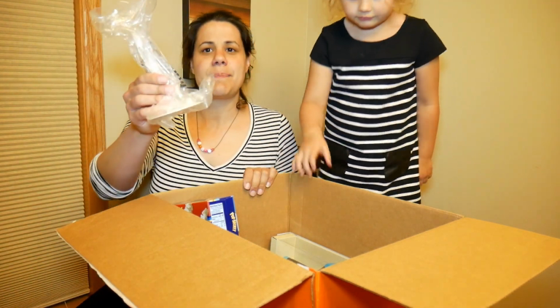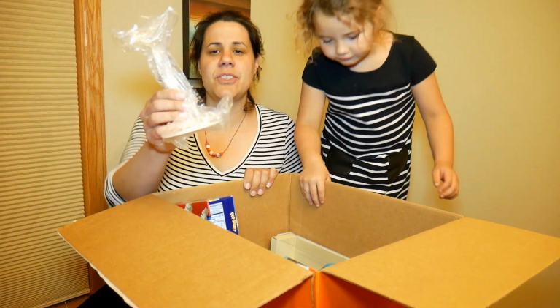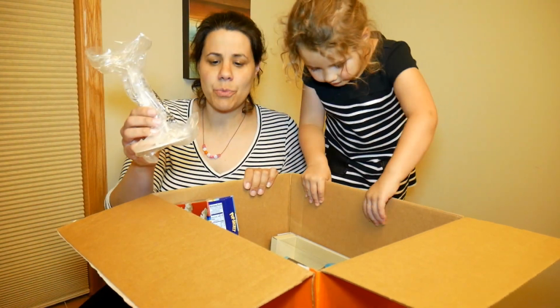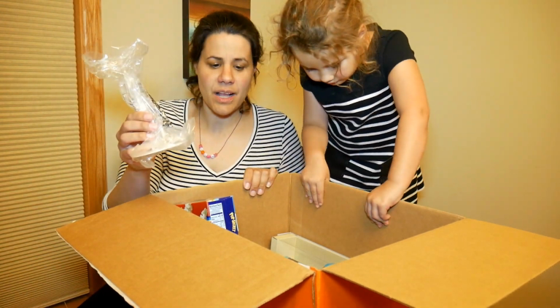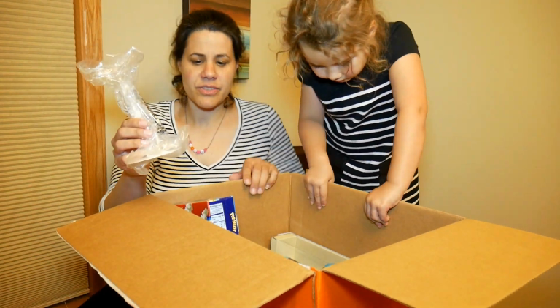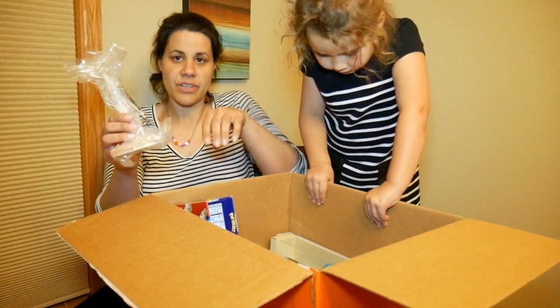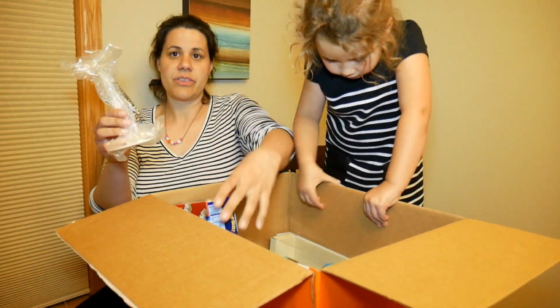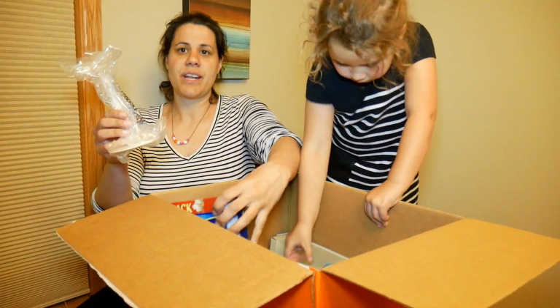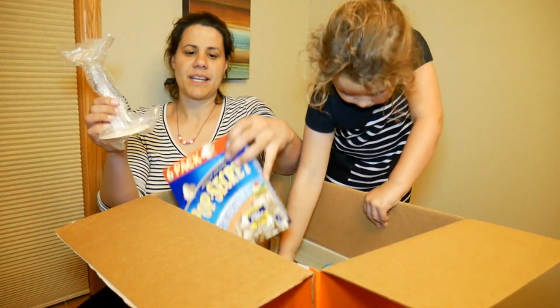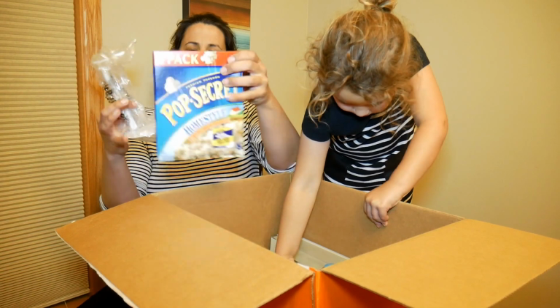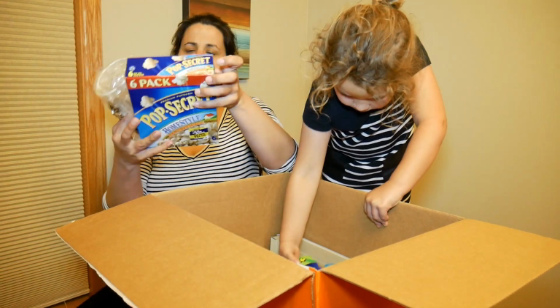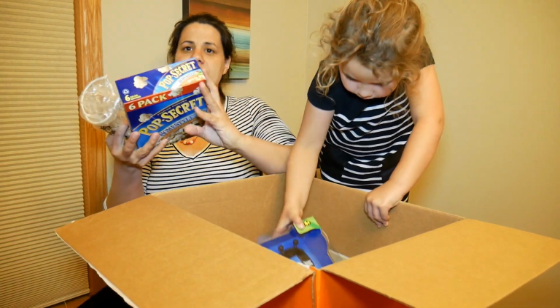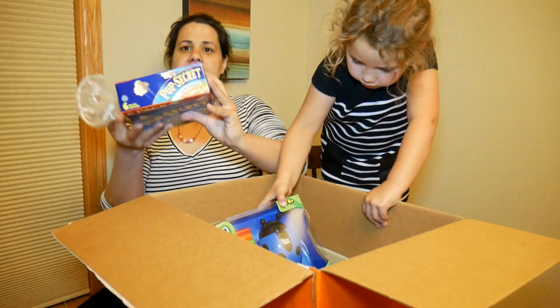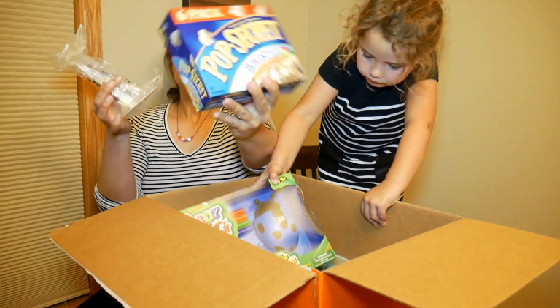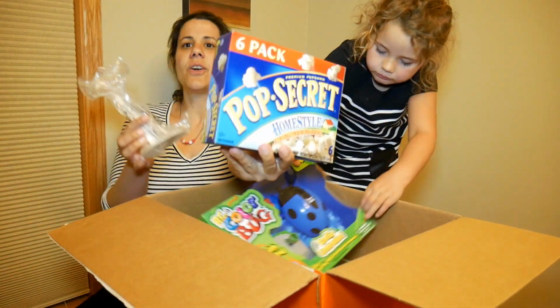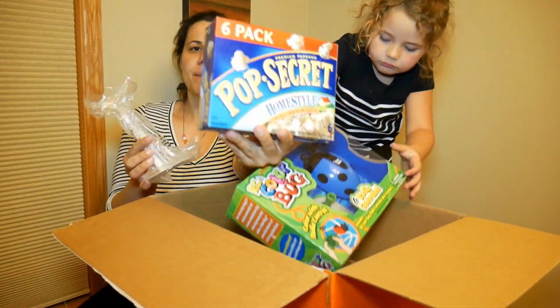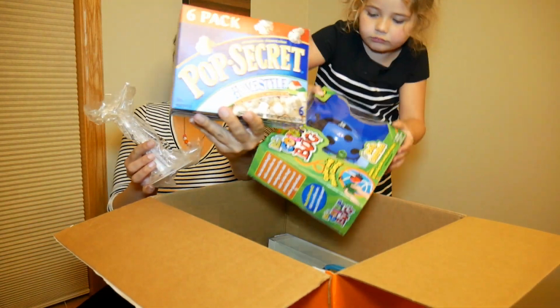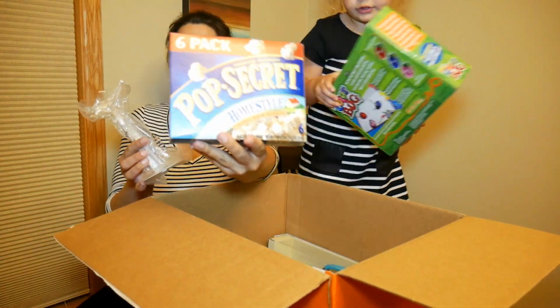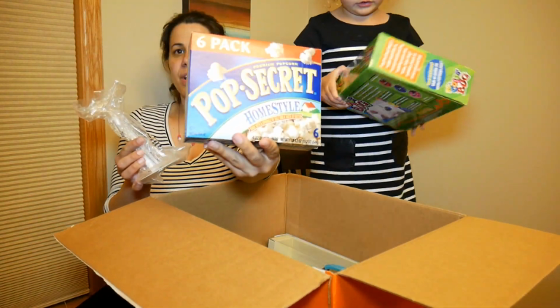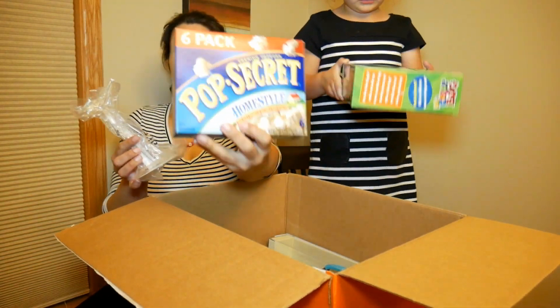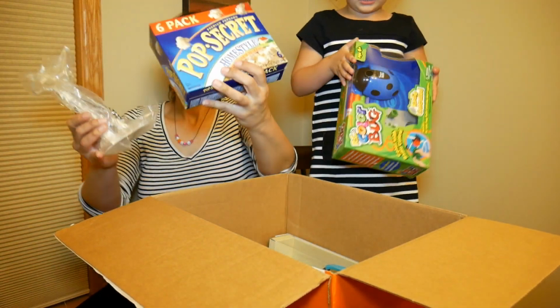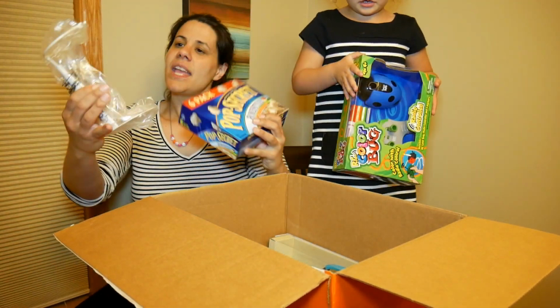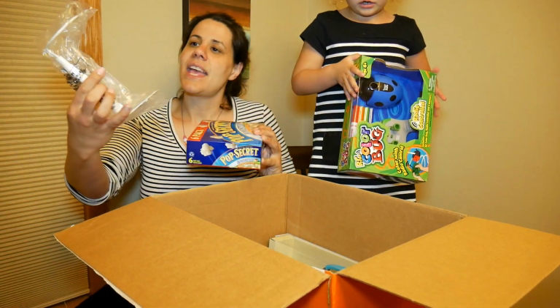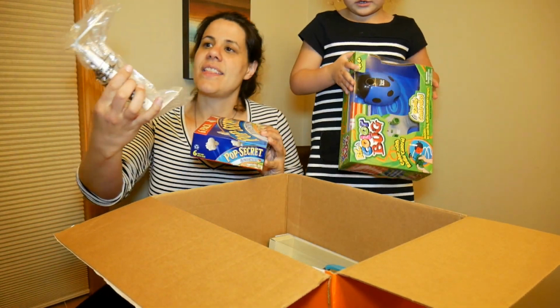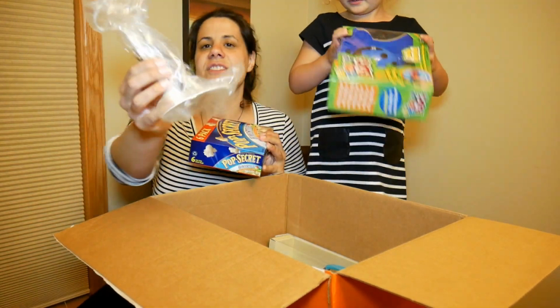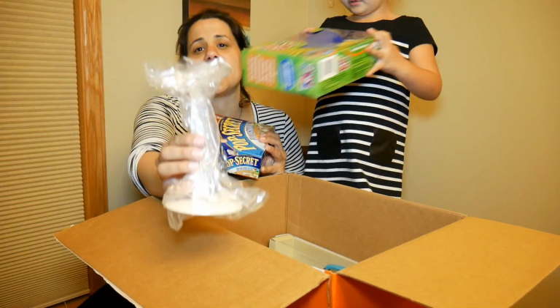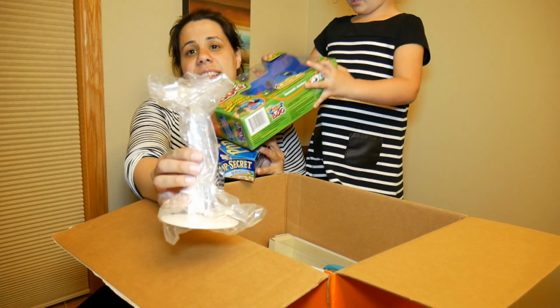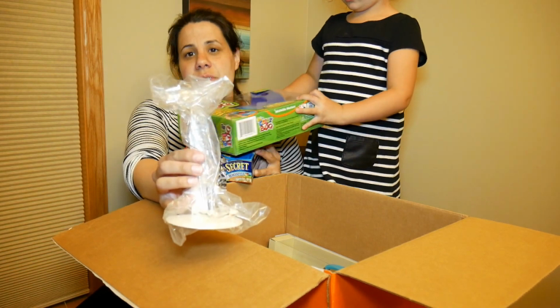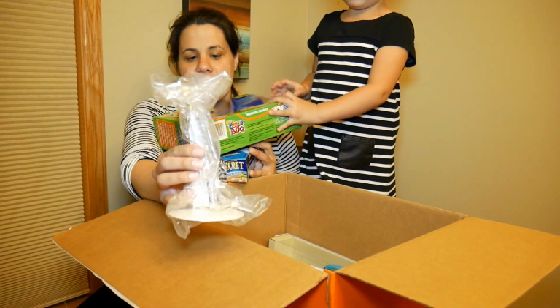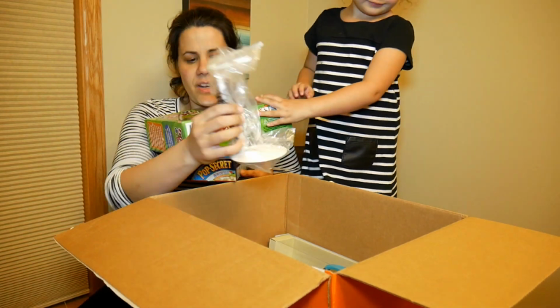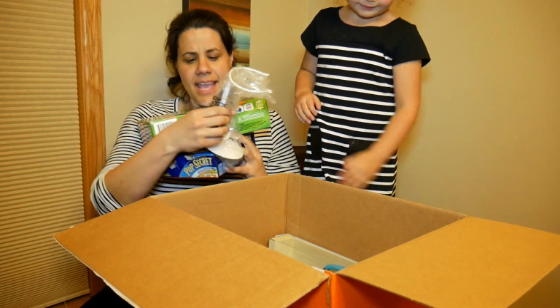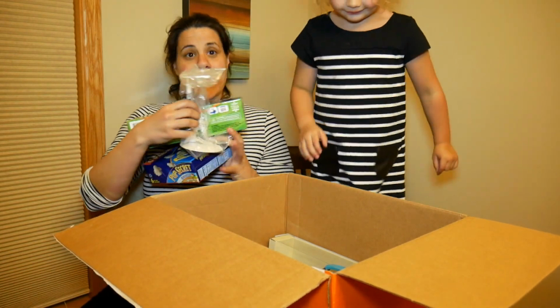I needed to spend two more dollars, so these are the two items I grabbed: one is popcorn — great color — and then this is just a doll stand, which I think is a good pick.